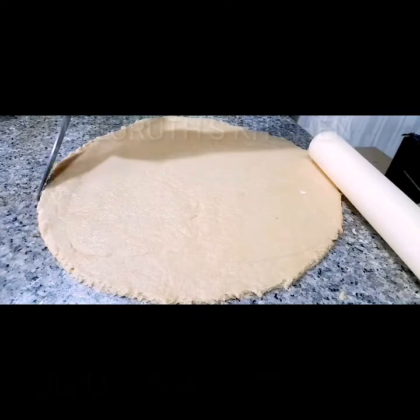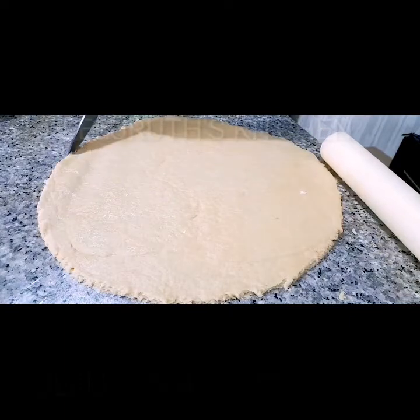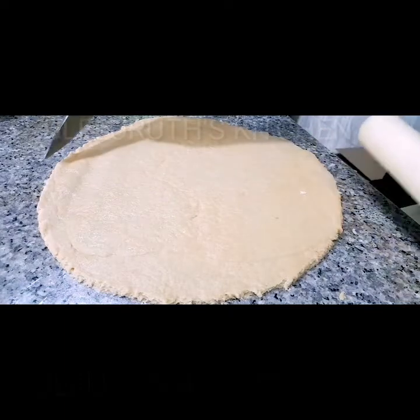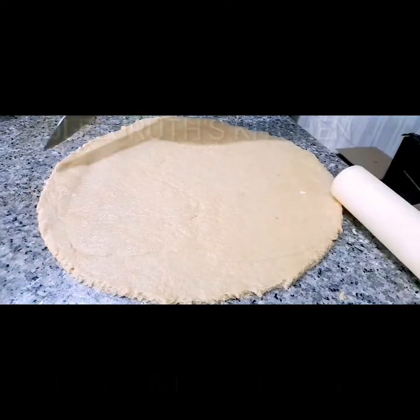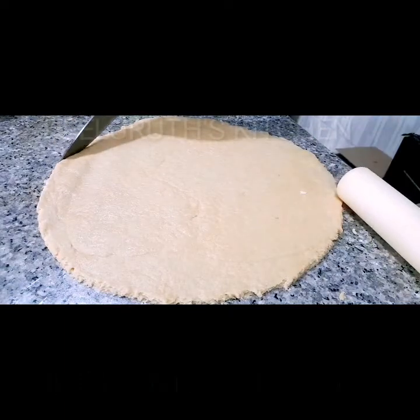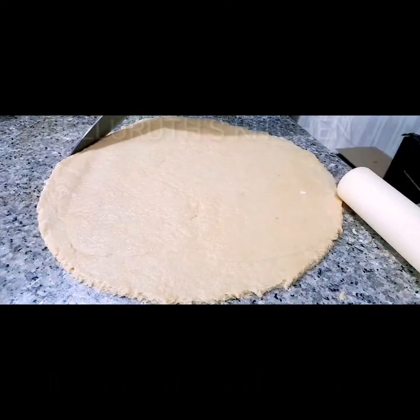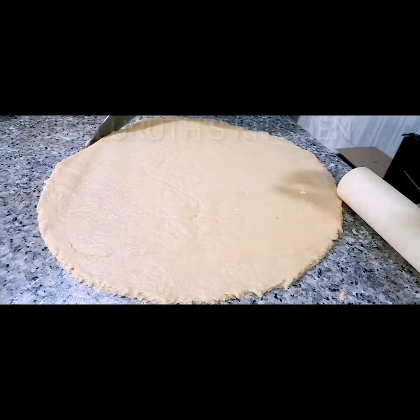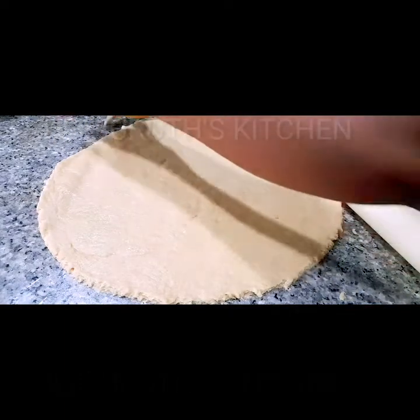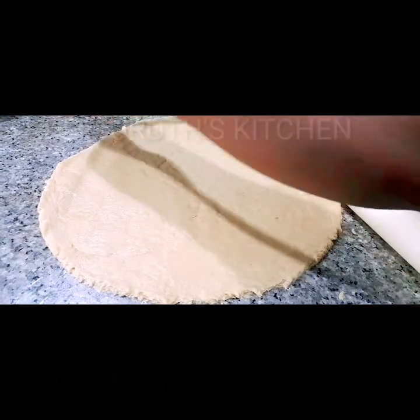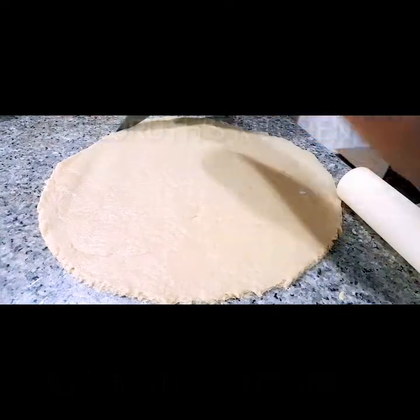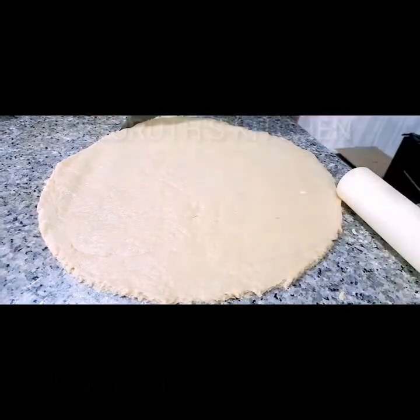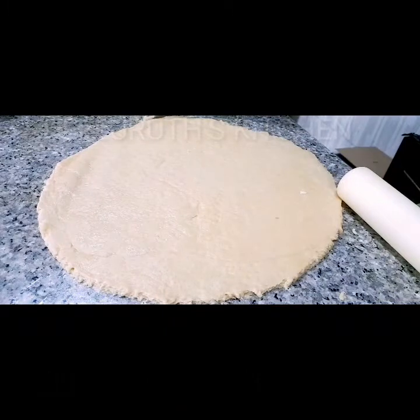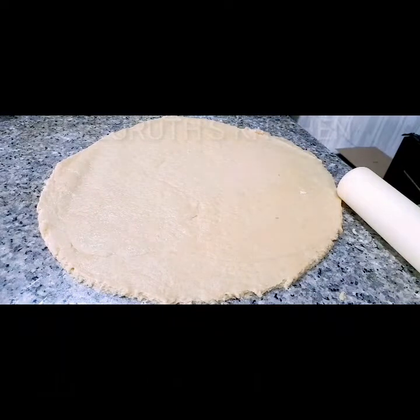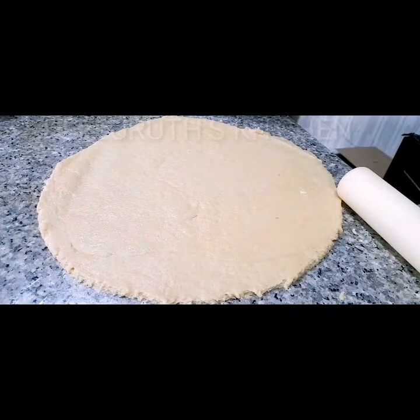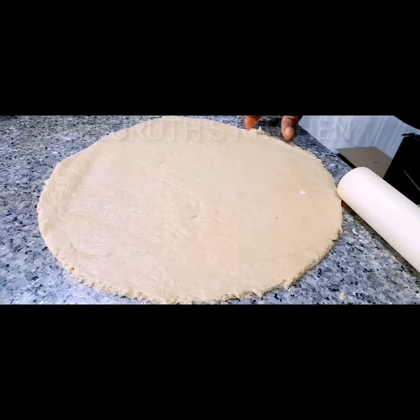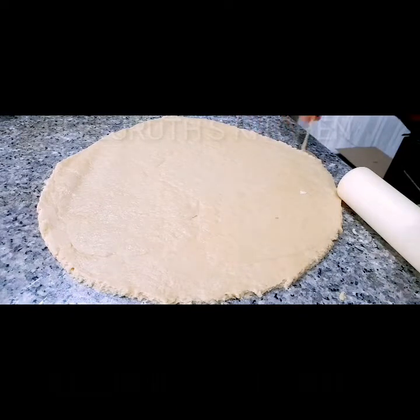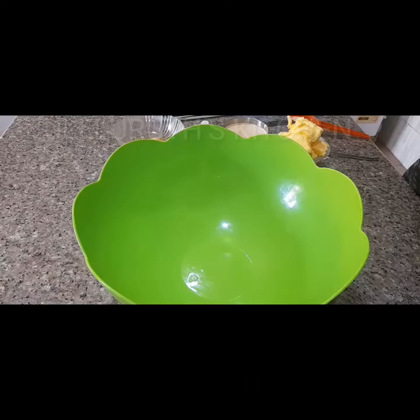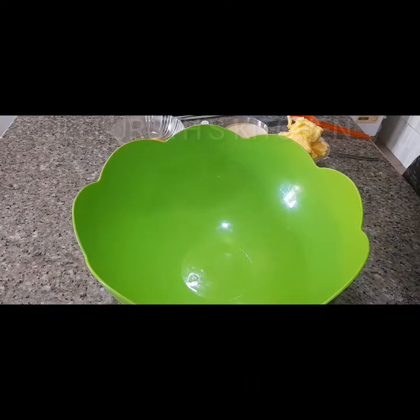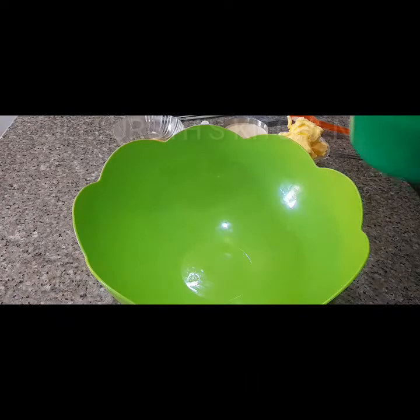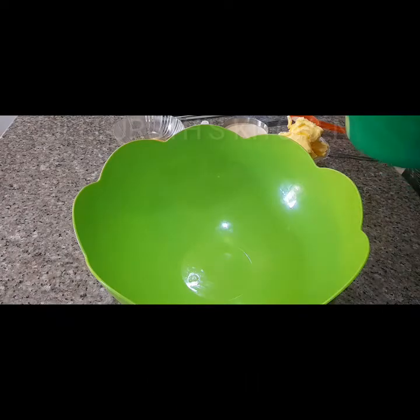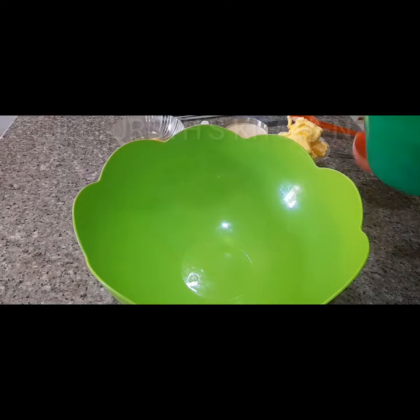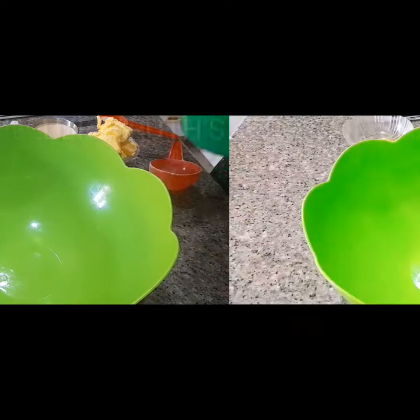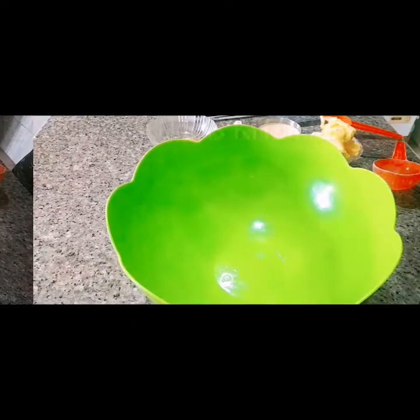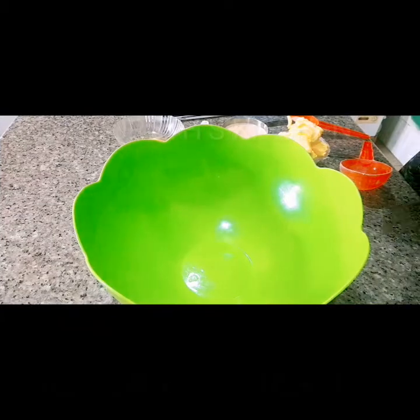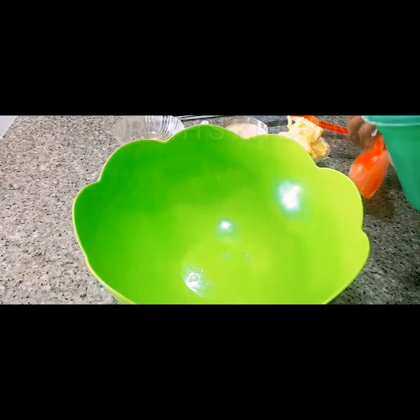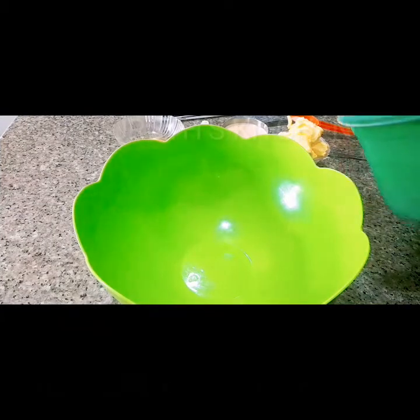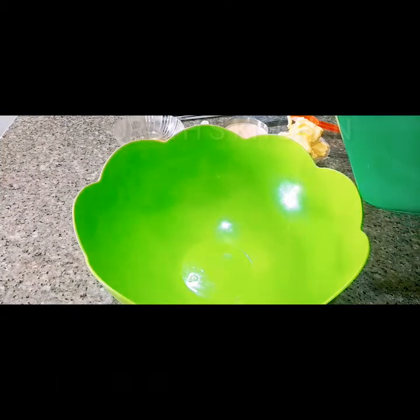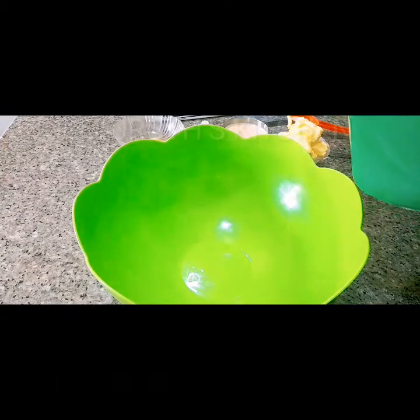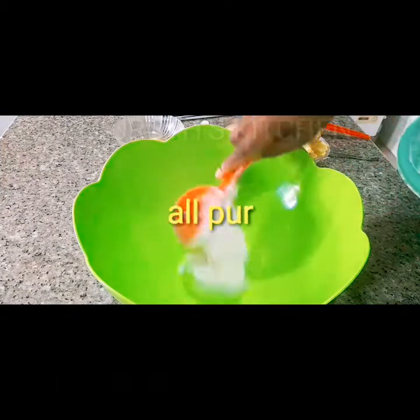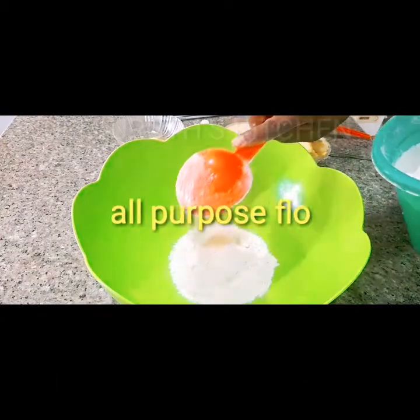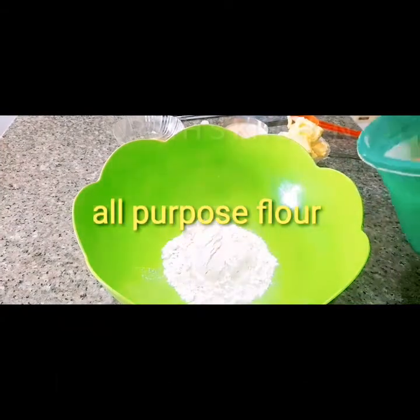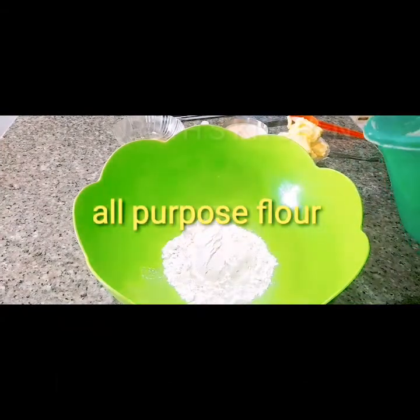In this video I will show you how to make rich pizza dough at home. Welcome to Uleluru's kitchen — let's dive into today's tutorial.